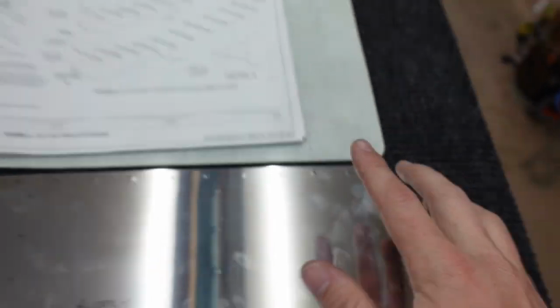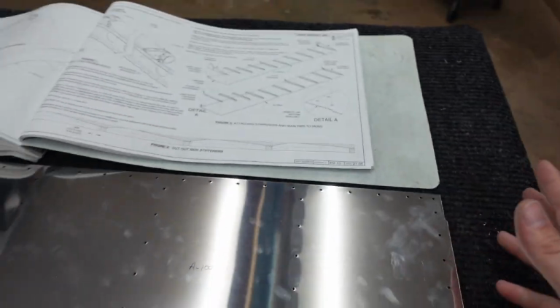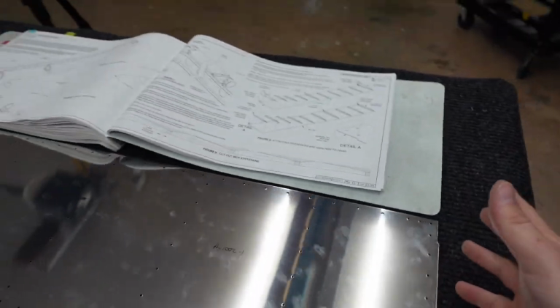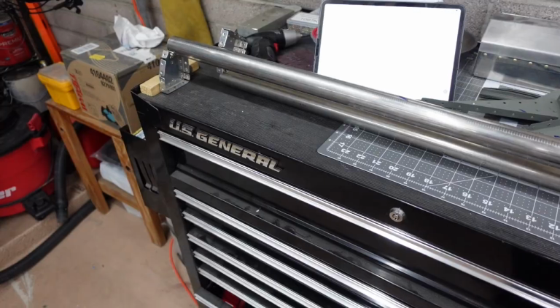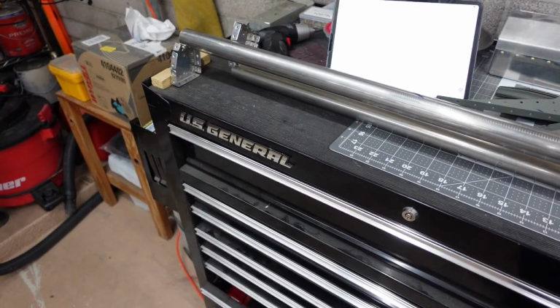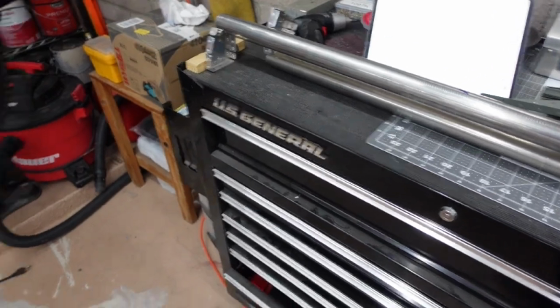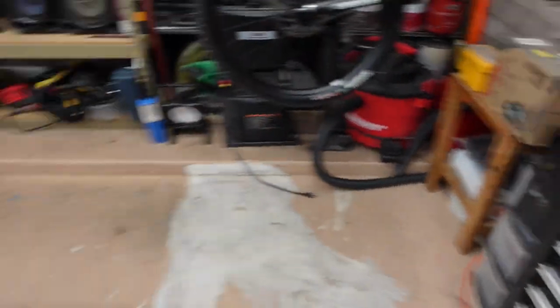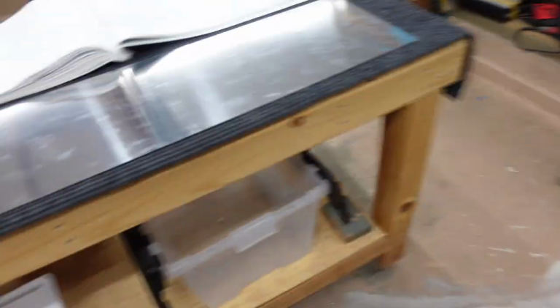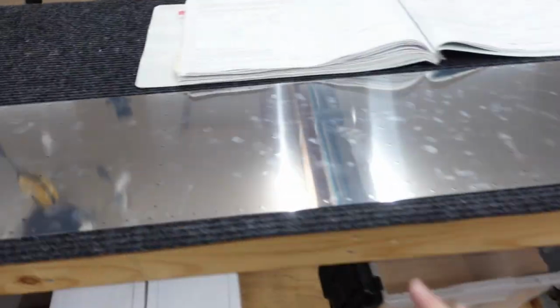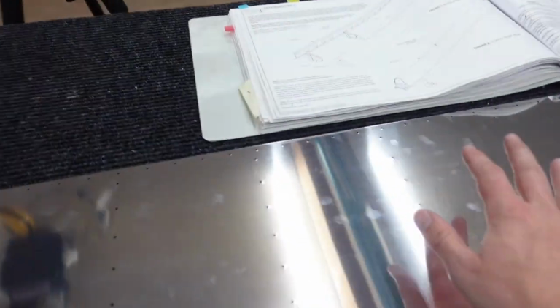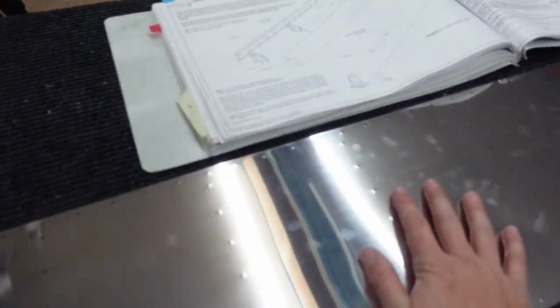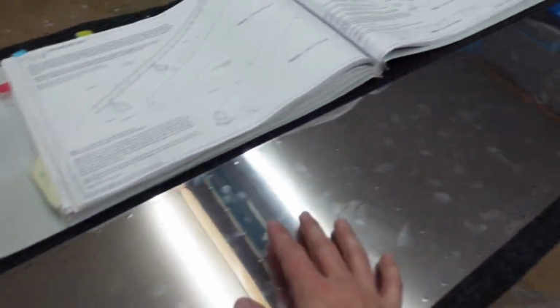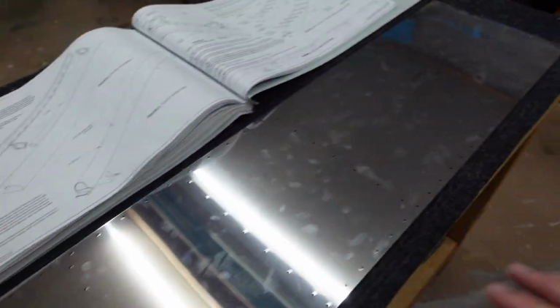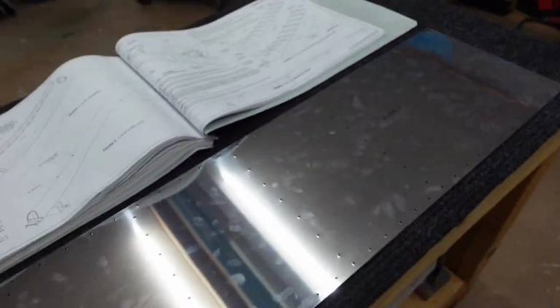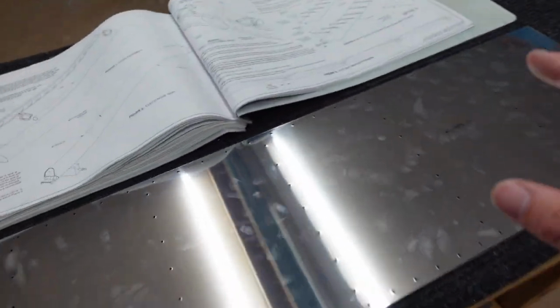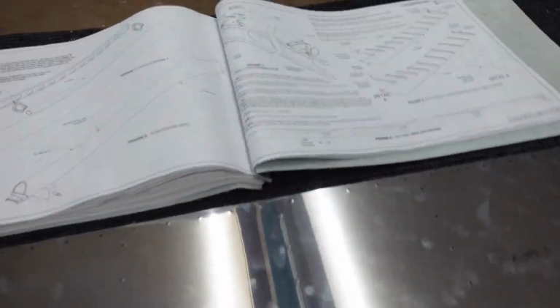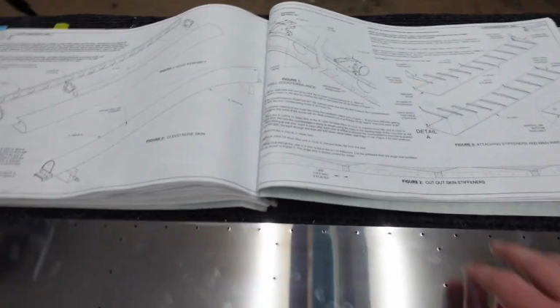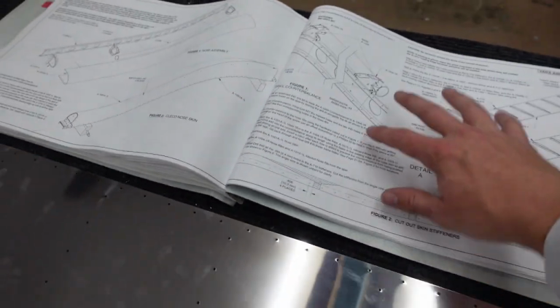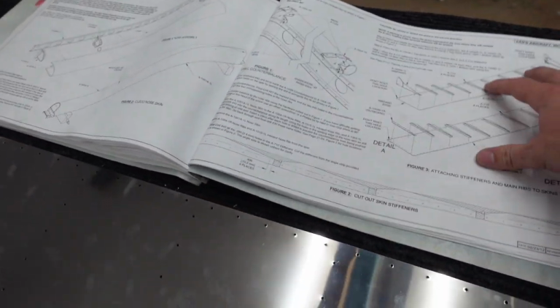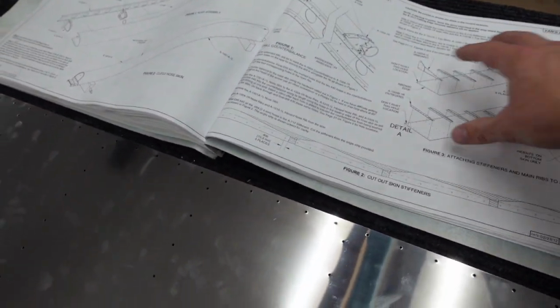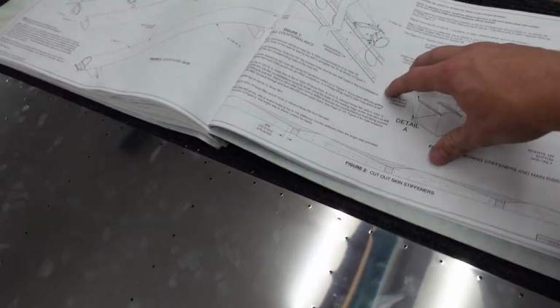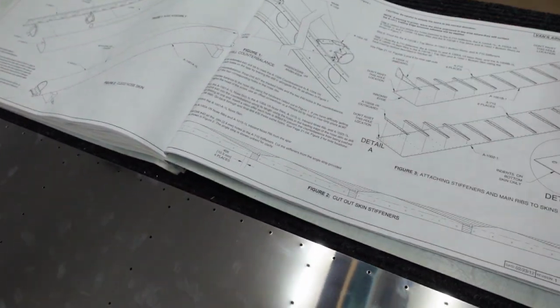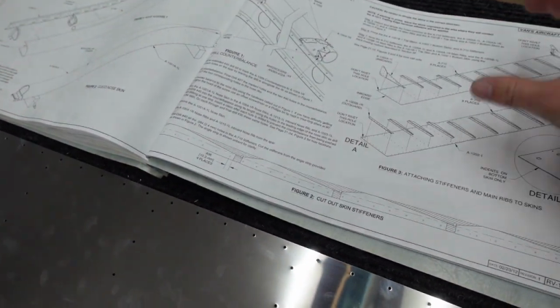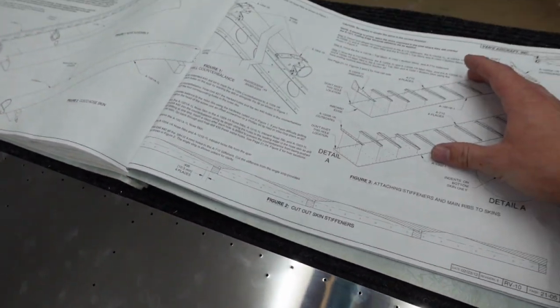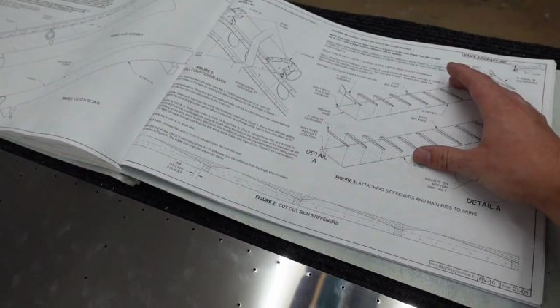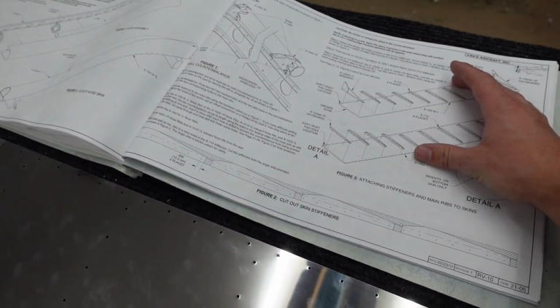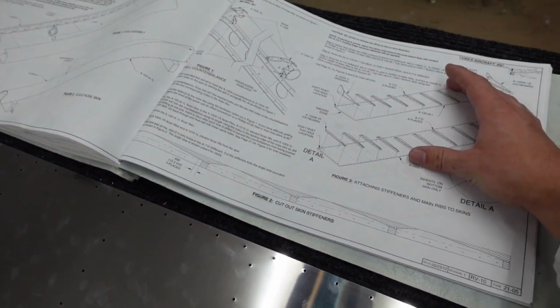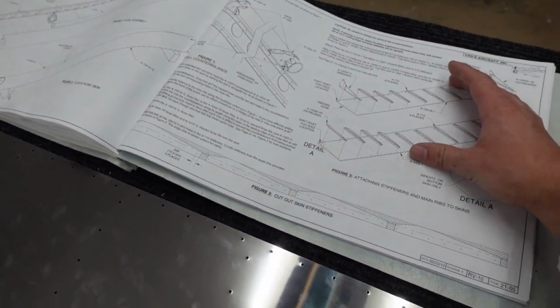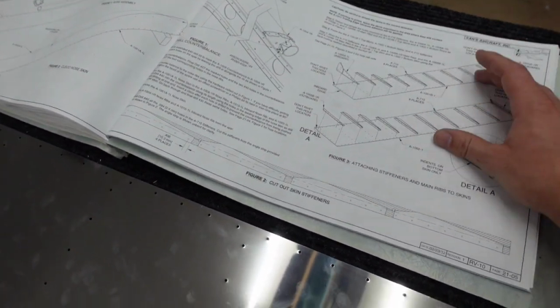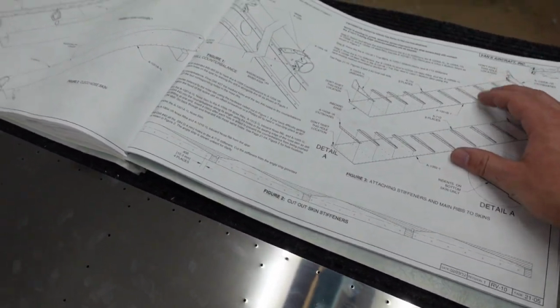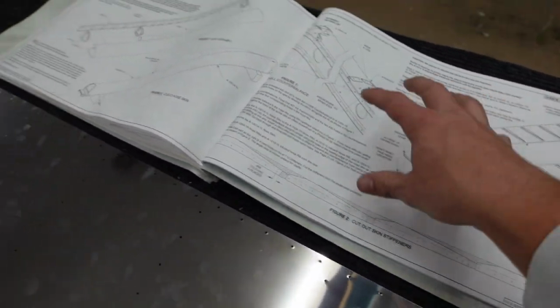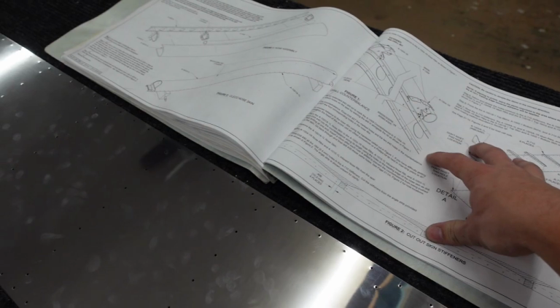Hopefully this makes sense. So how I'm going to do things on the right-hand side — the right aileron is a mirror image of the left according to these build plans.